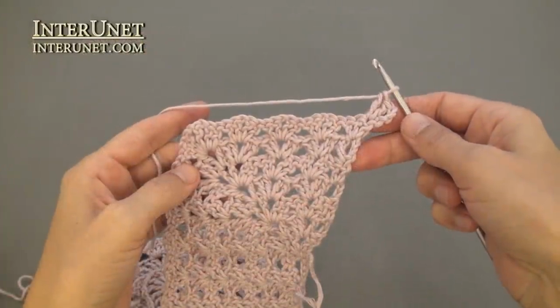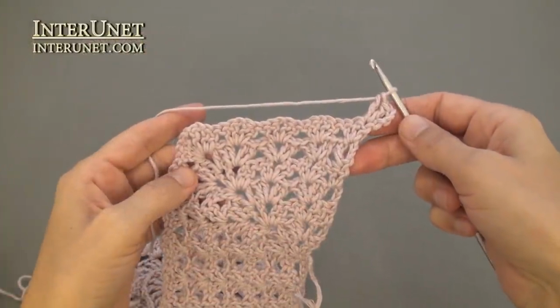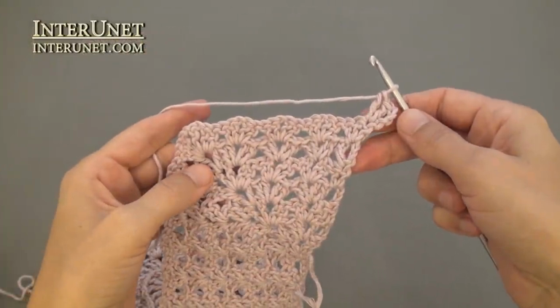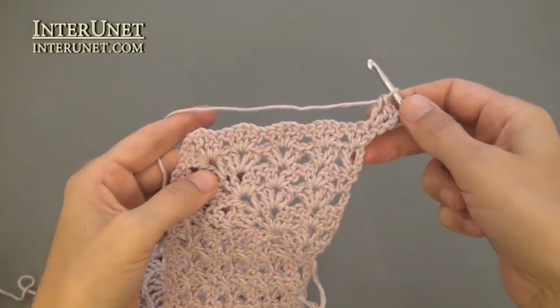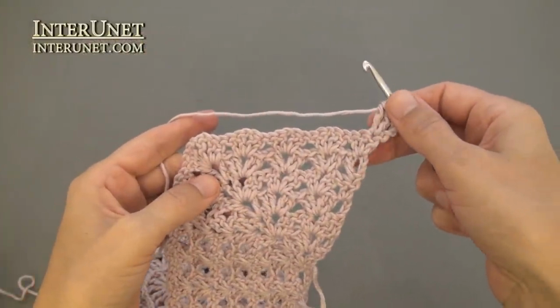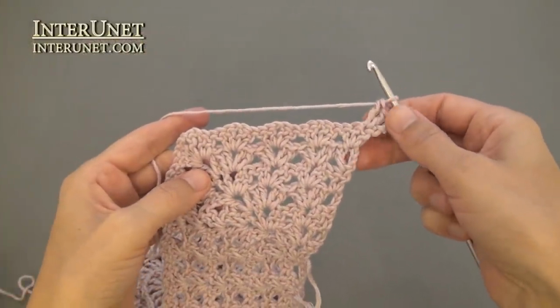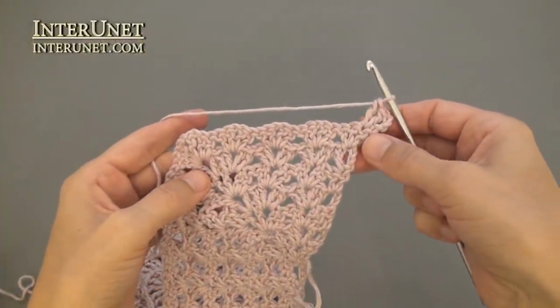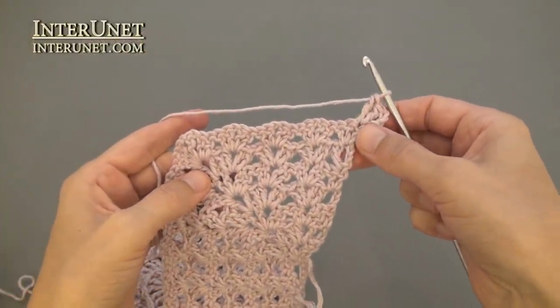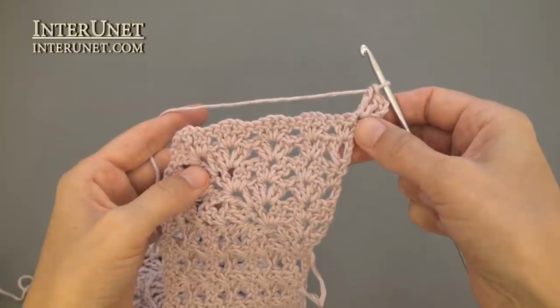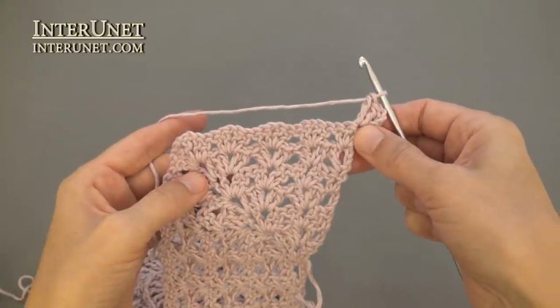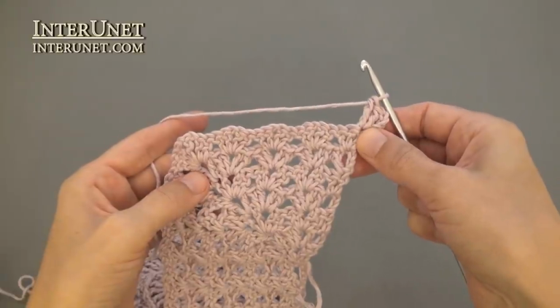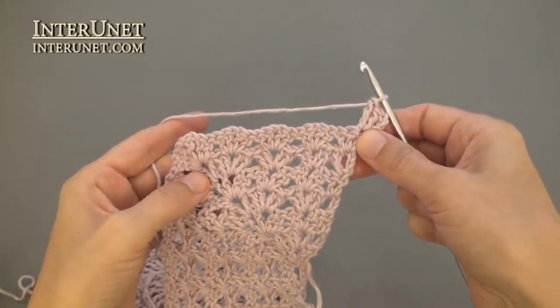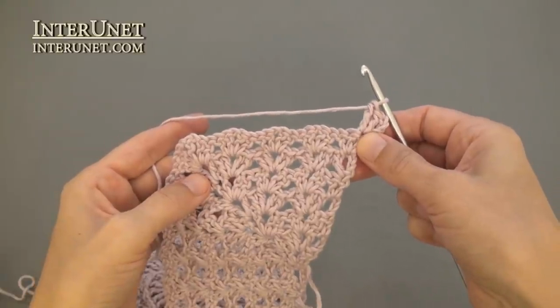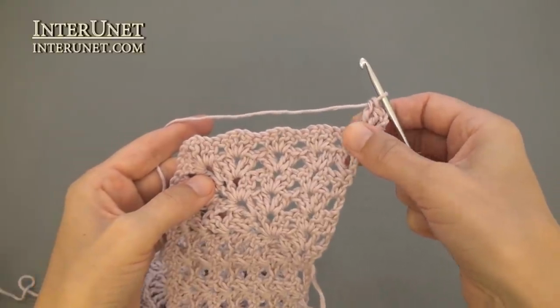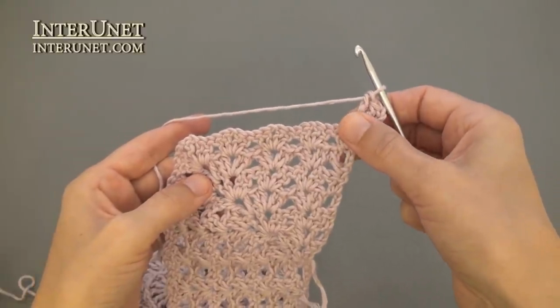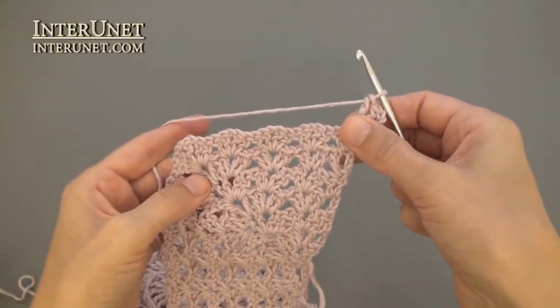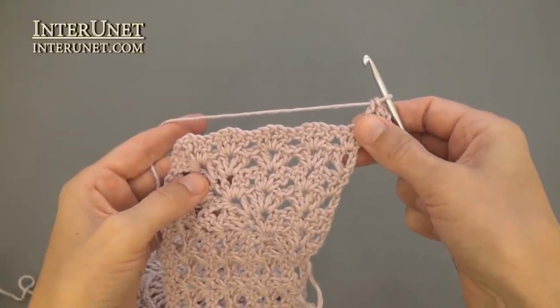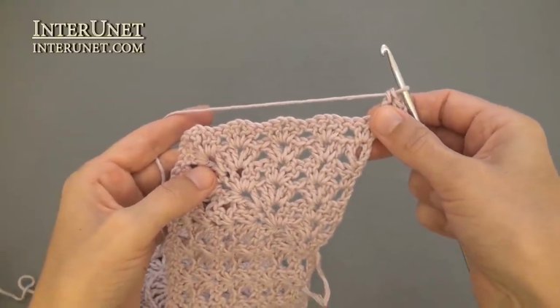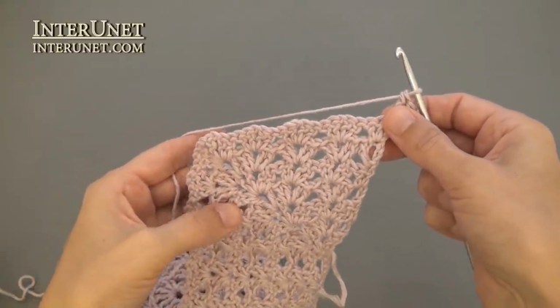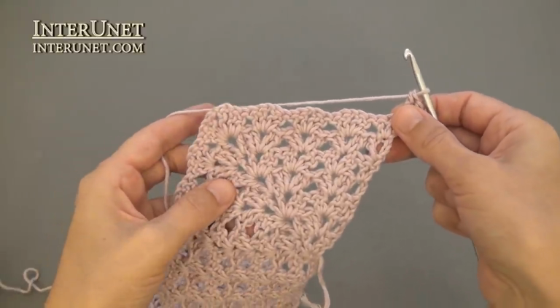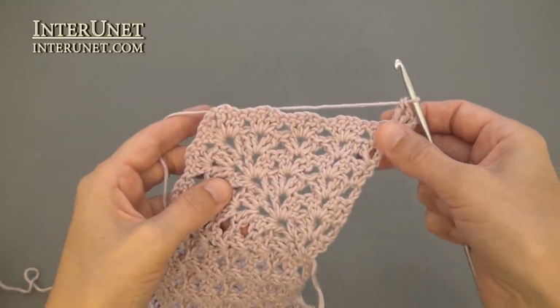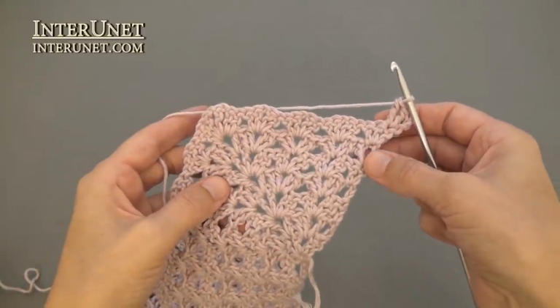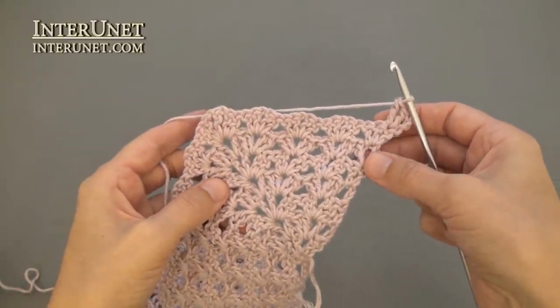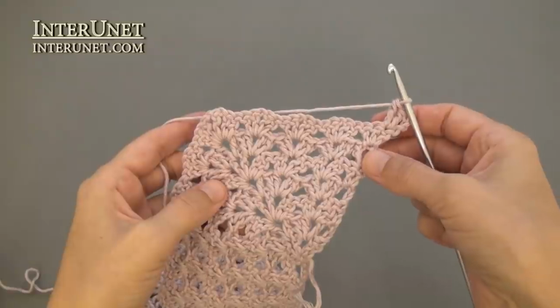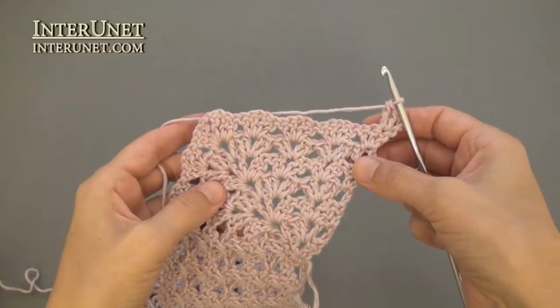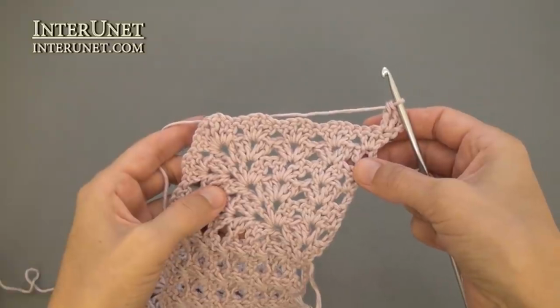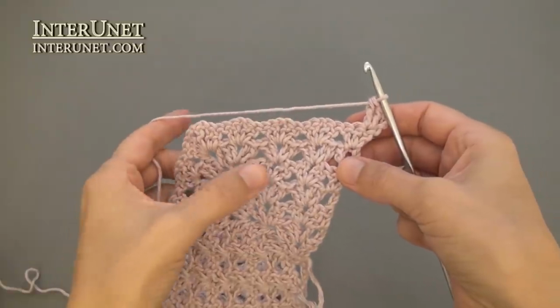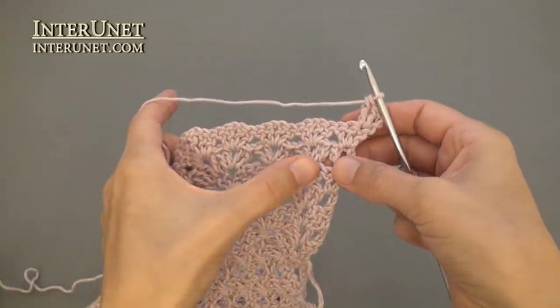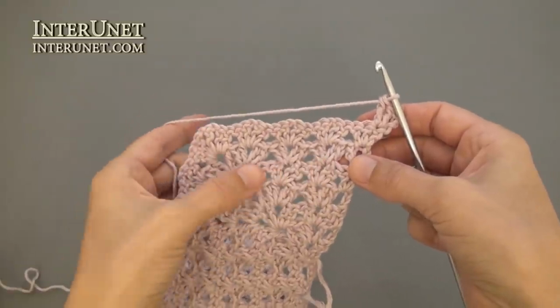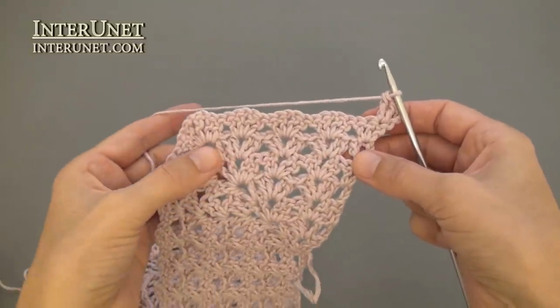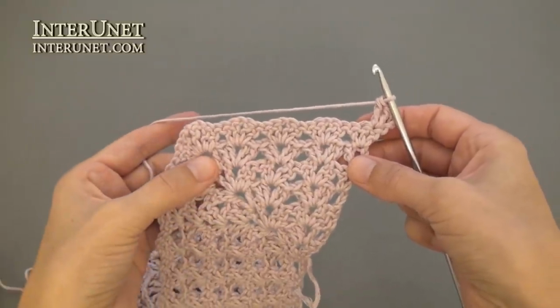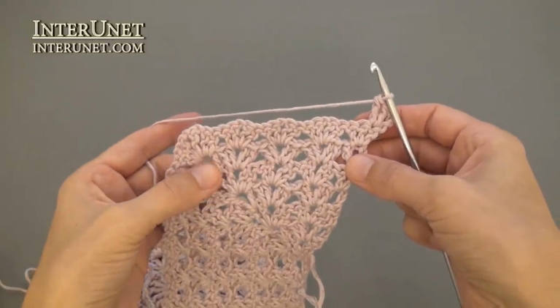Row eight: insert the hook into the fourth chain from your hook and work two double crochets. Then continue the row as your row six — shells onto shells and V-stitches into V-stitches.